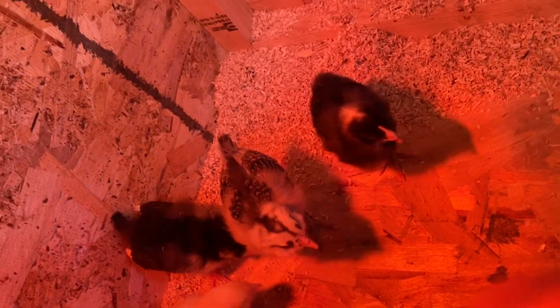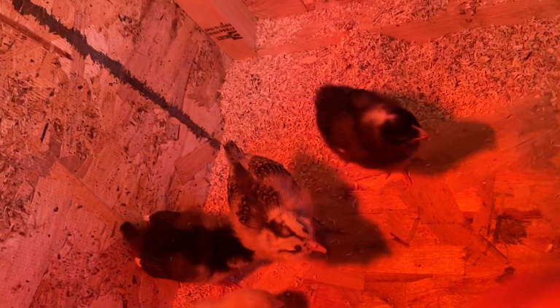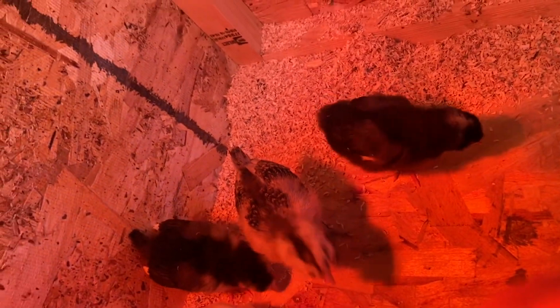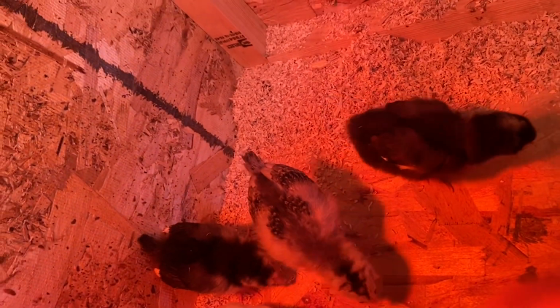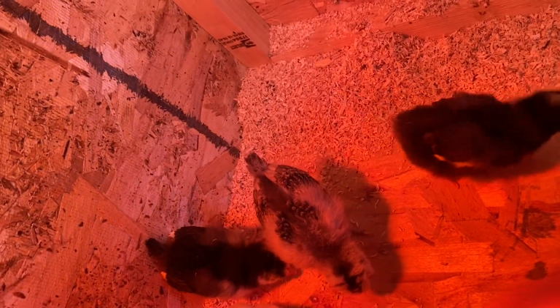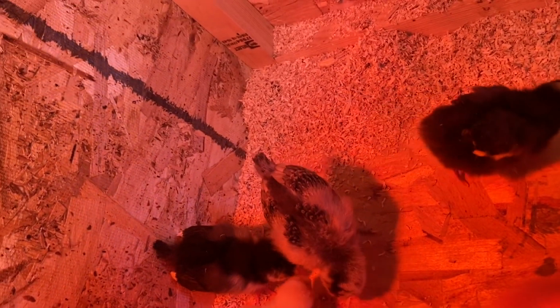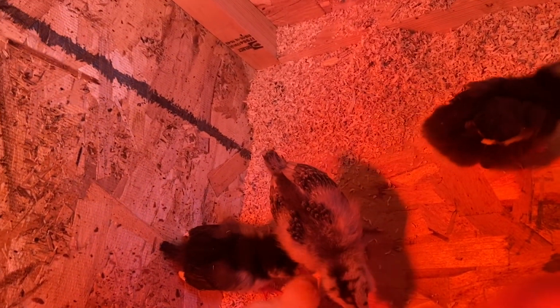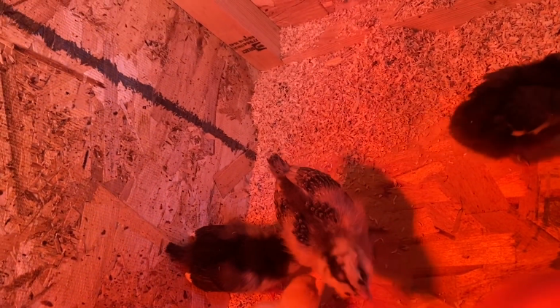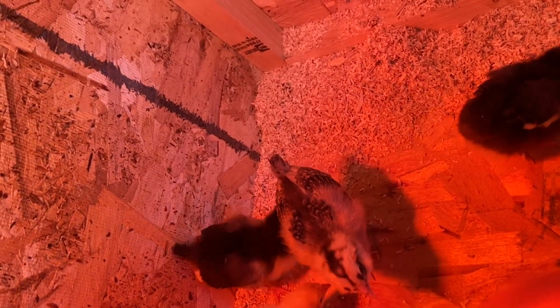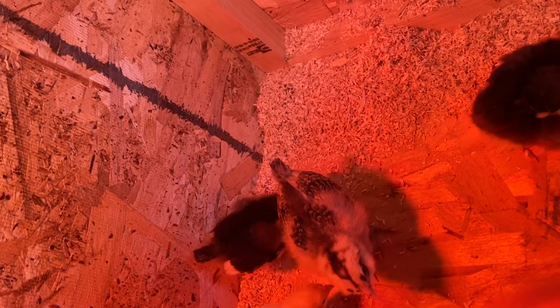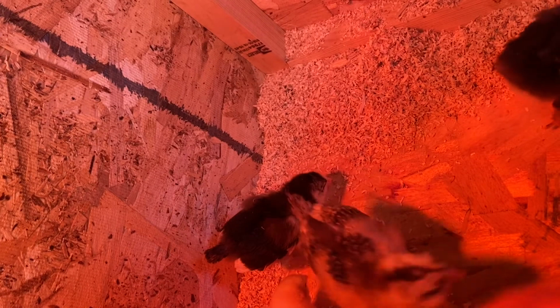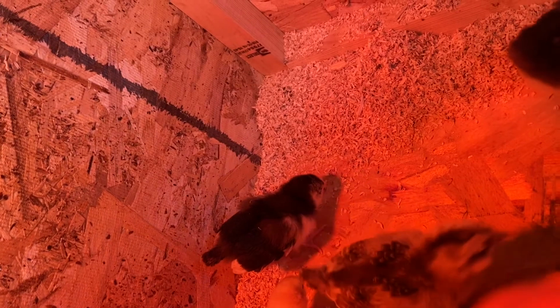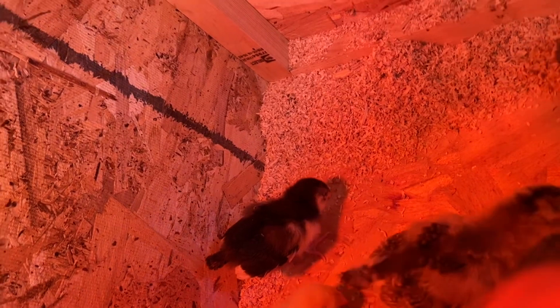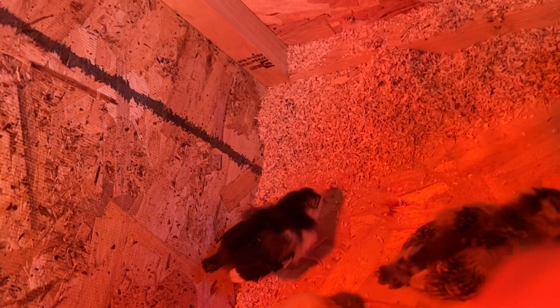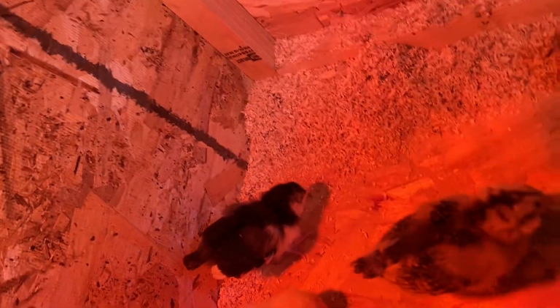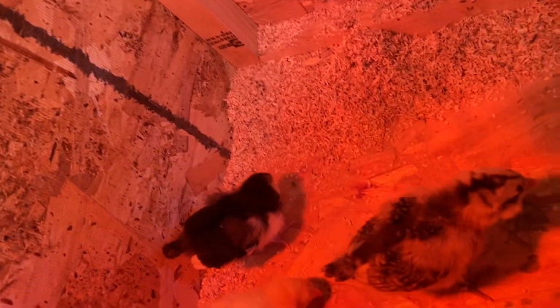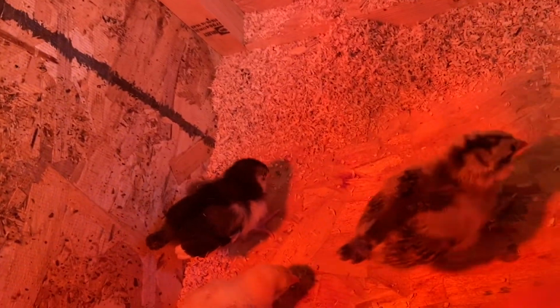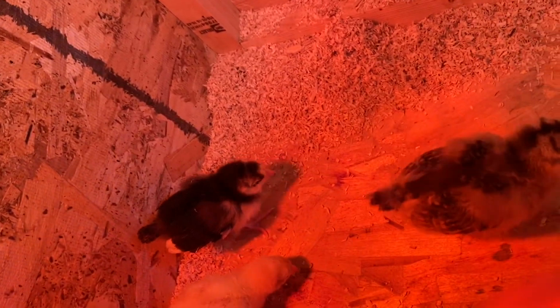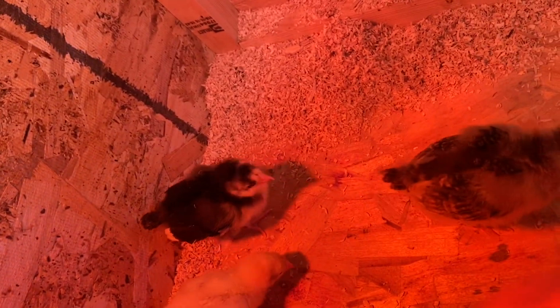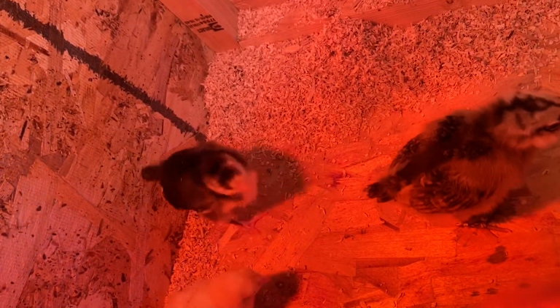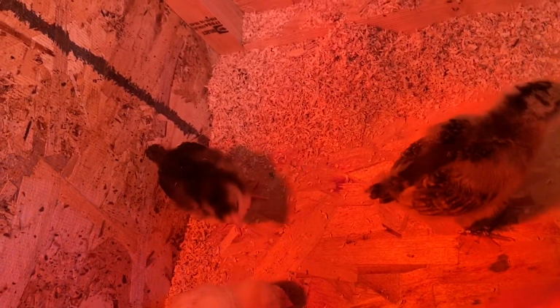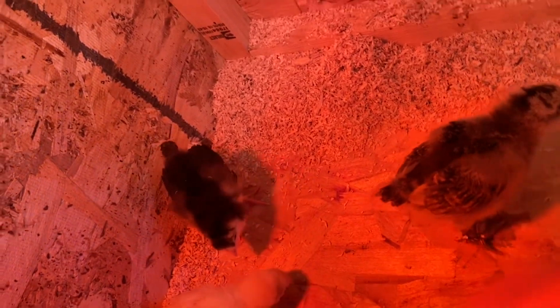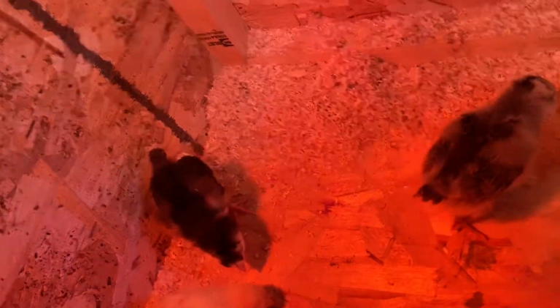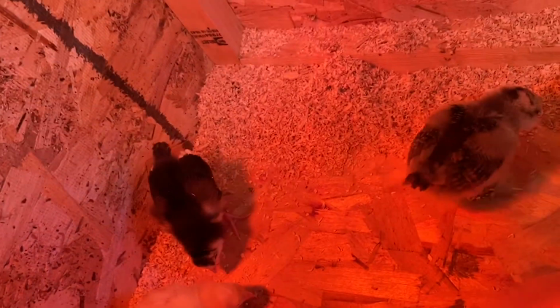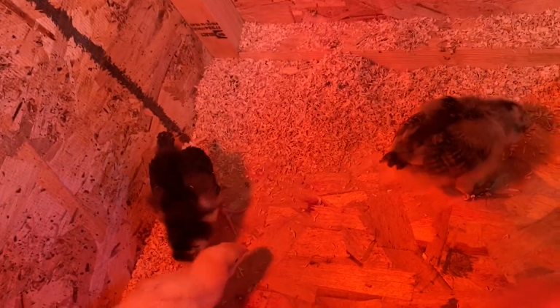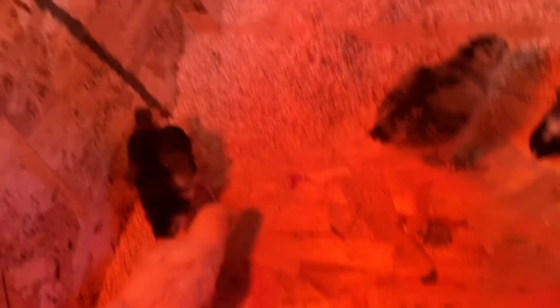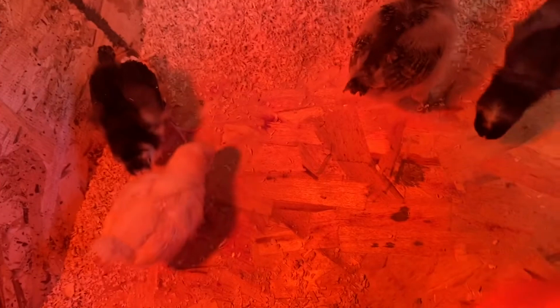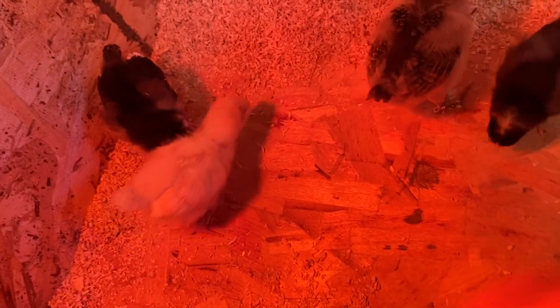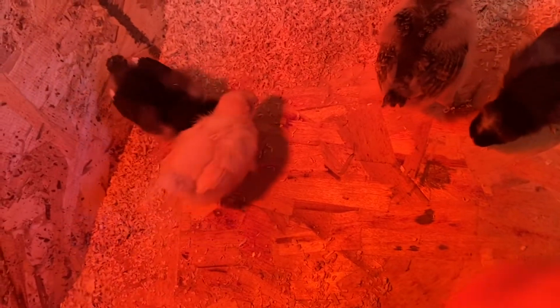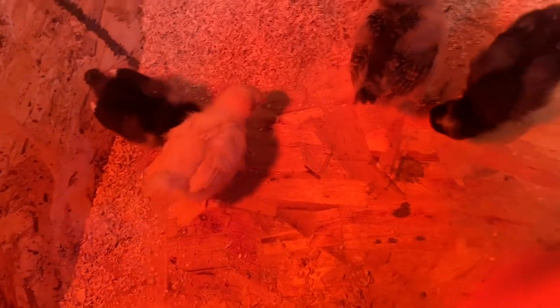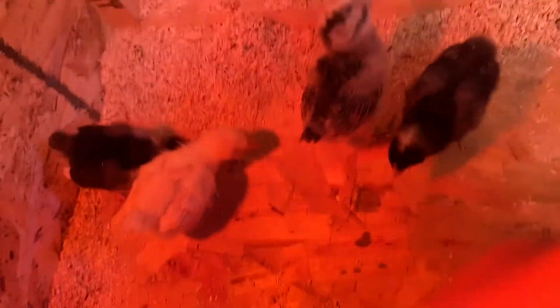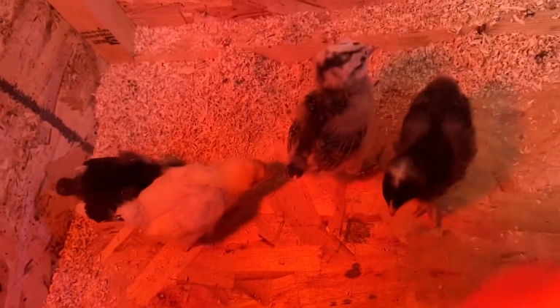The used bedding we're gonna put in our compost bin and cover it up, then mix the compost down. As you can see they're very curious.